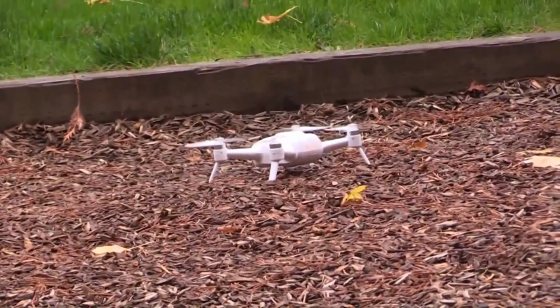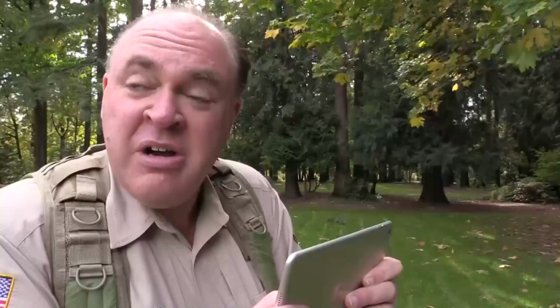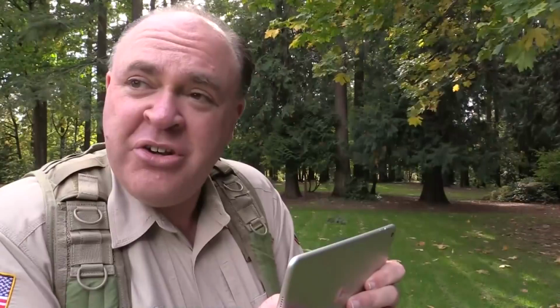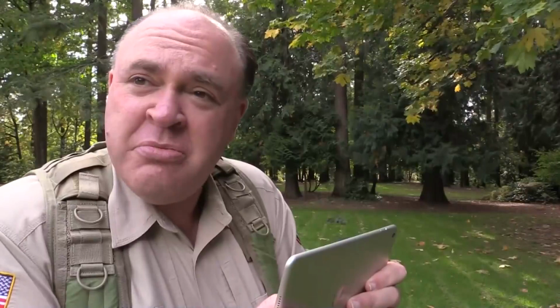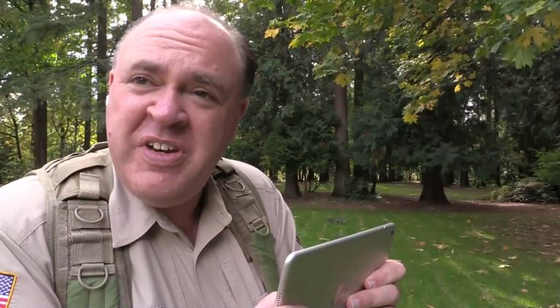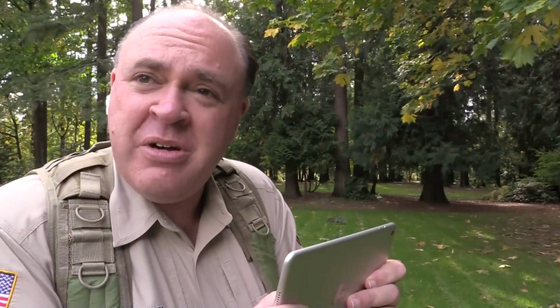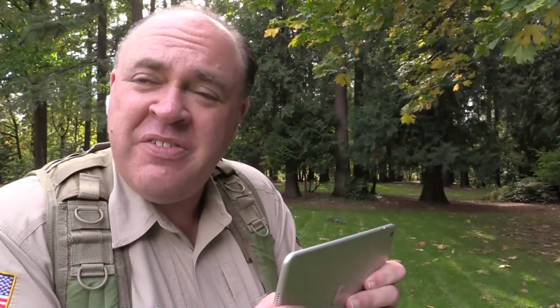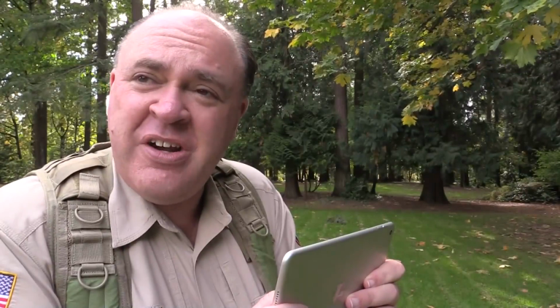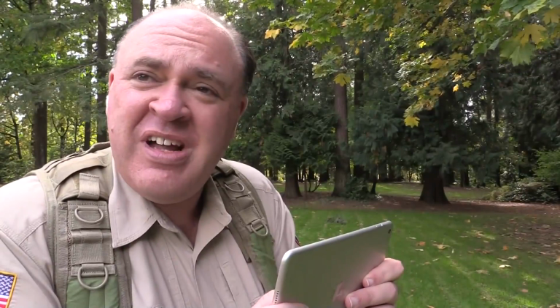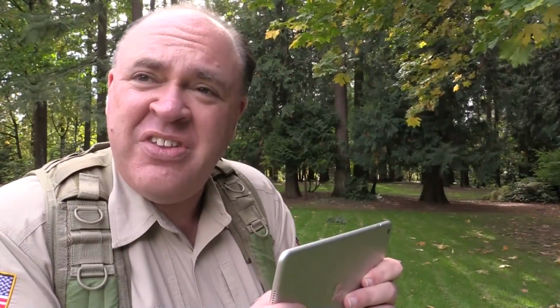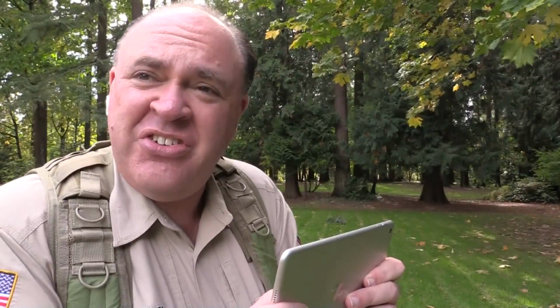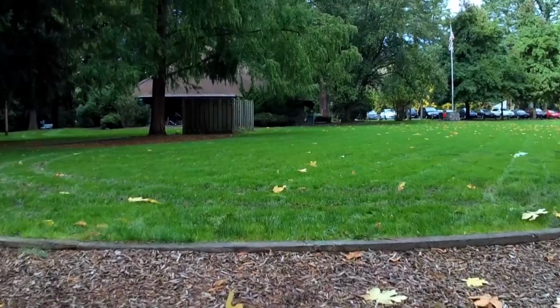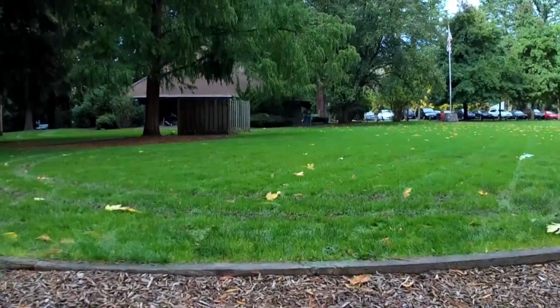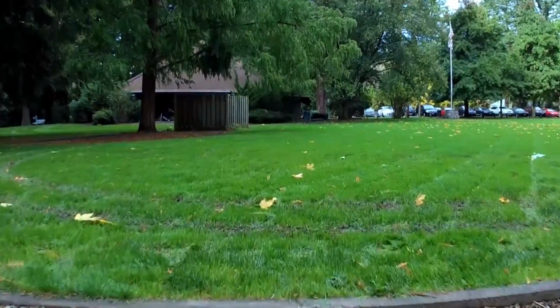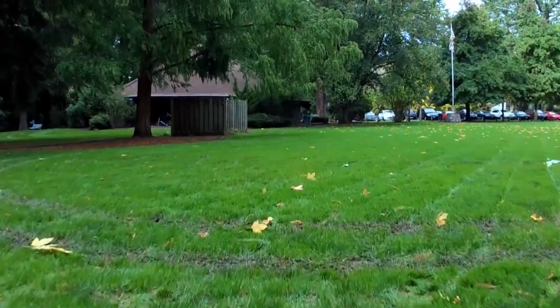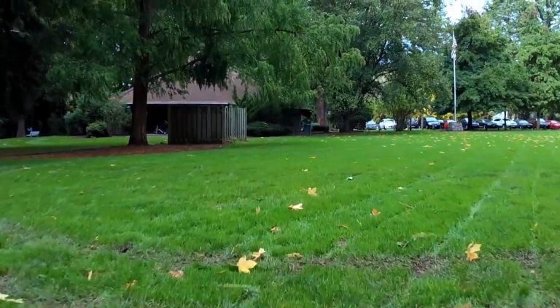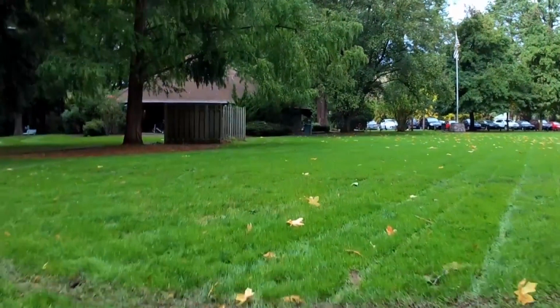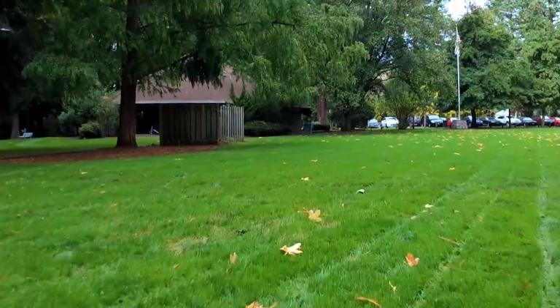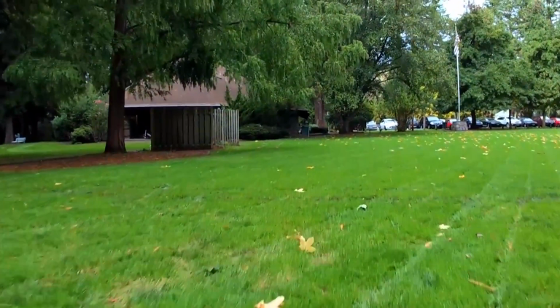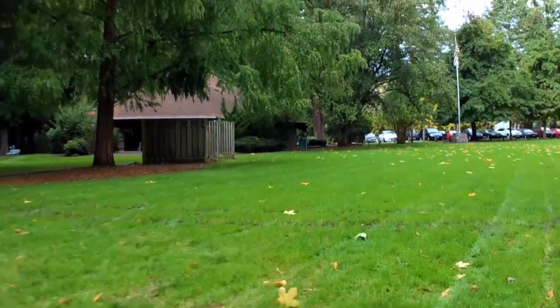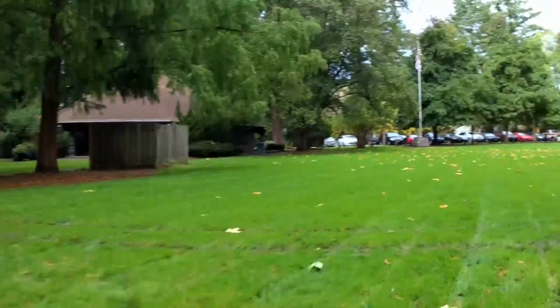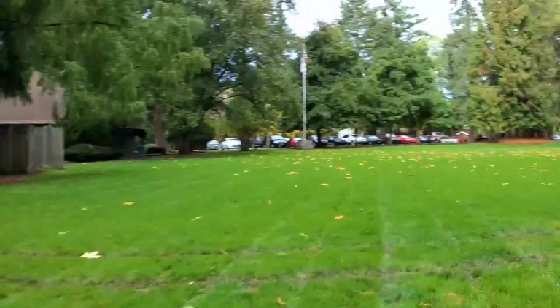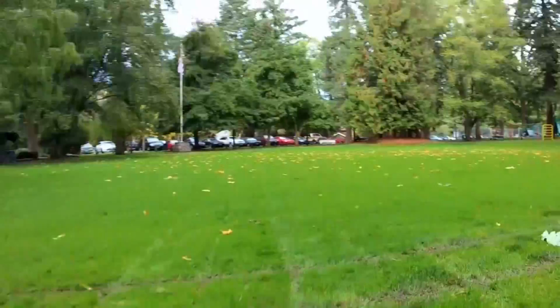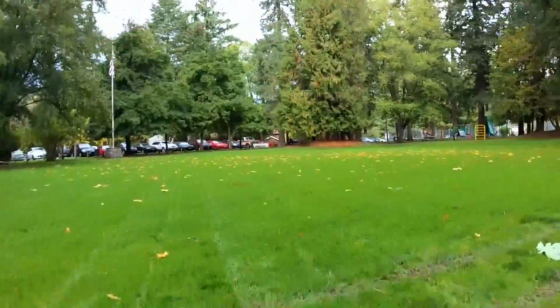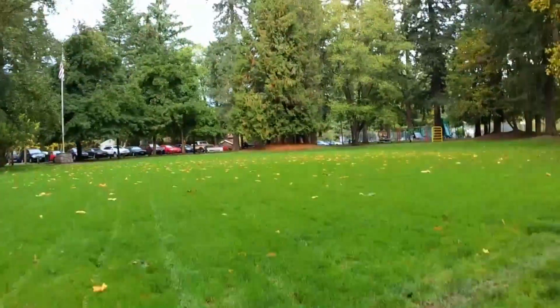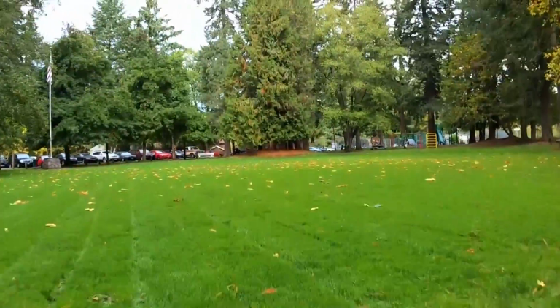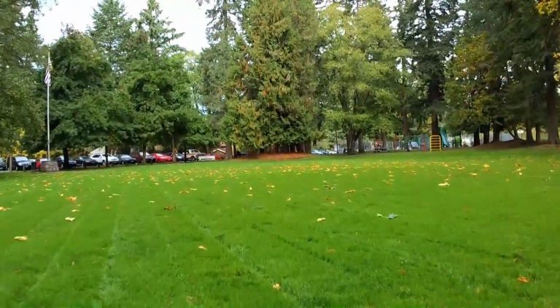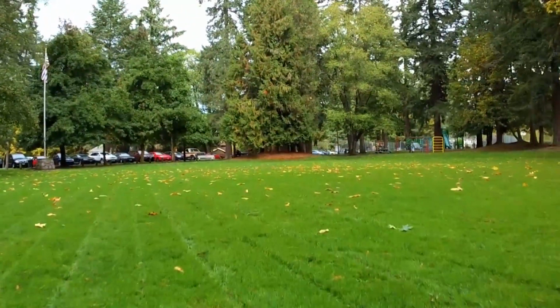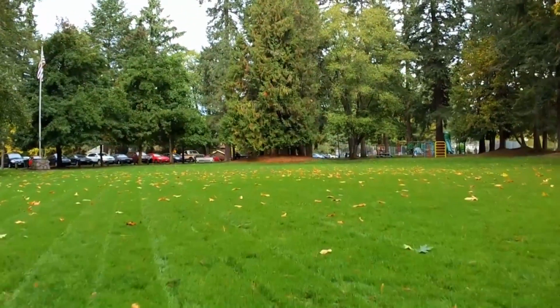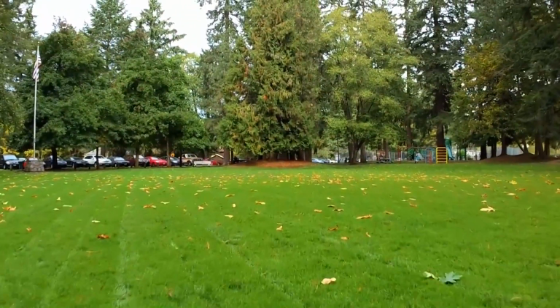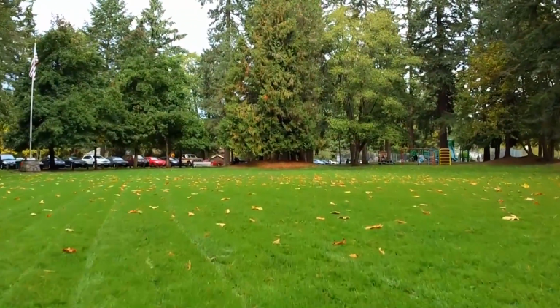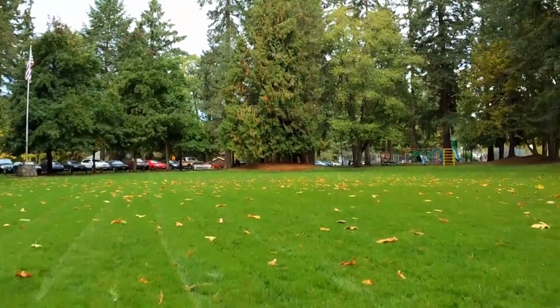Now I'll show you some of the video coming off the aircraft. This is 1080p at 30 frames per second, and keep in mind that all the stabilization is done digitally.